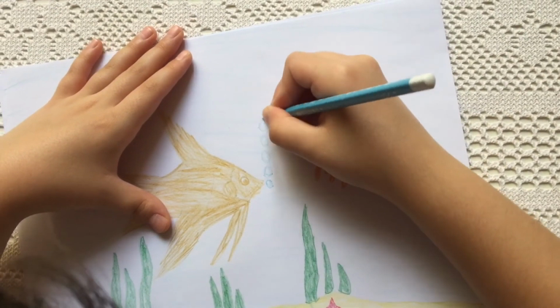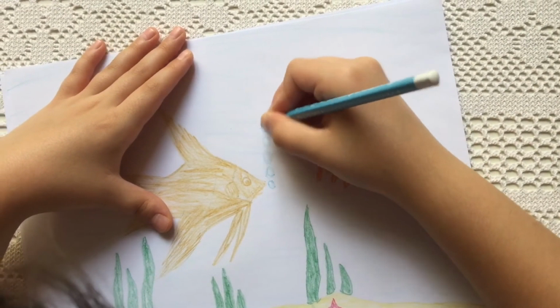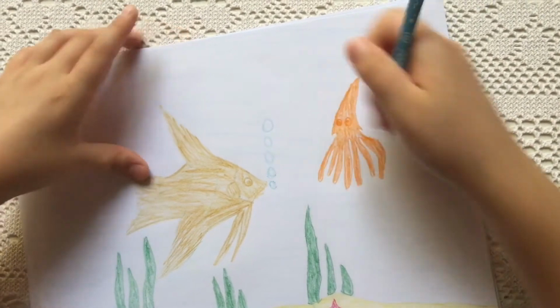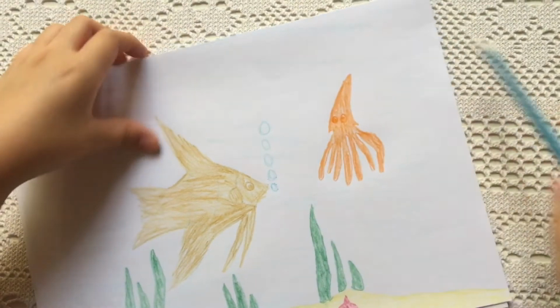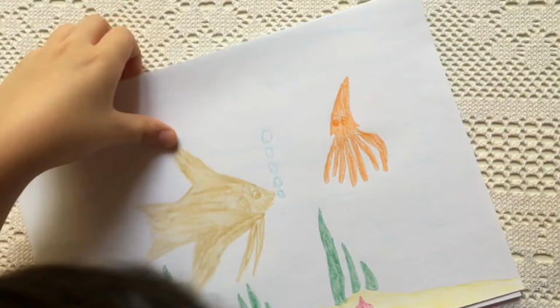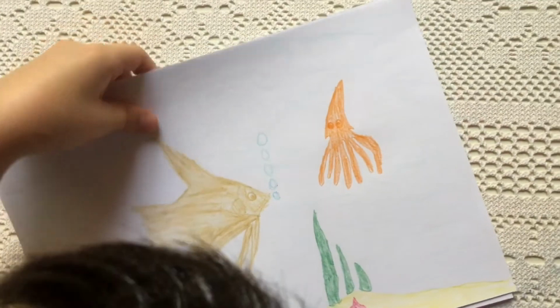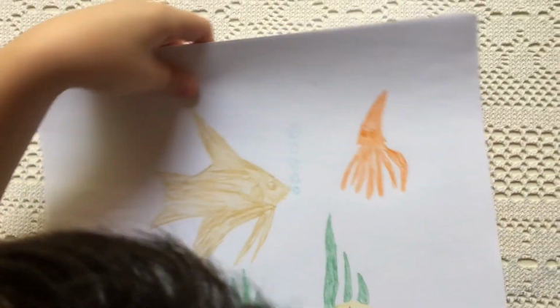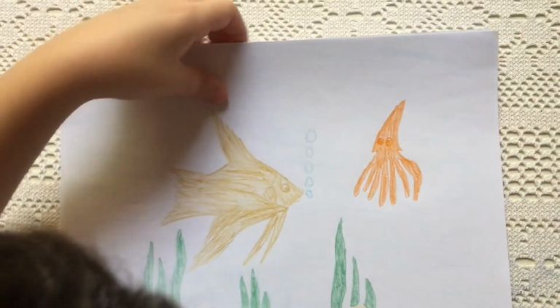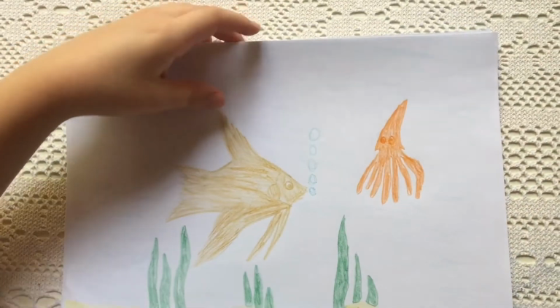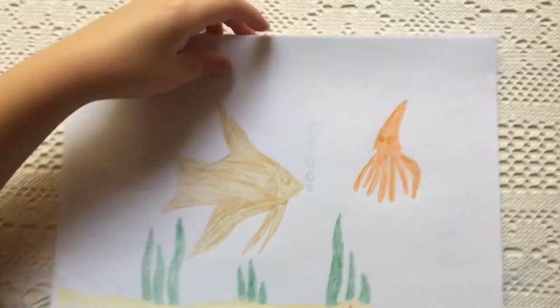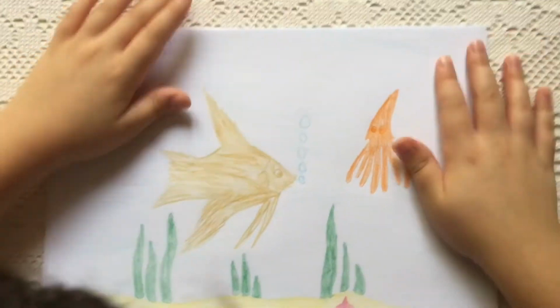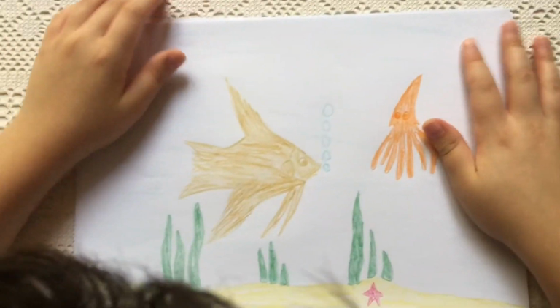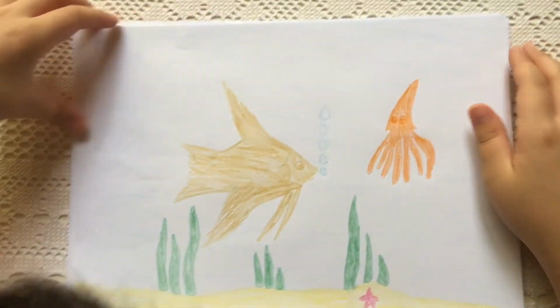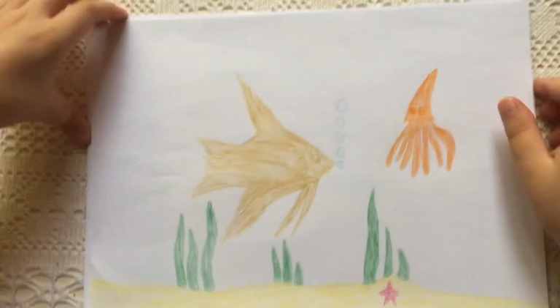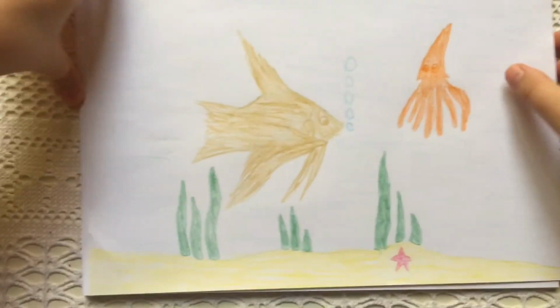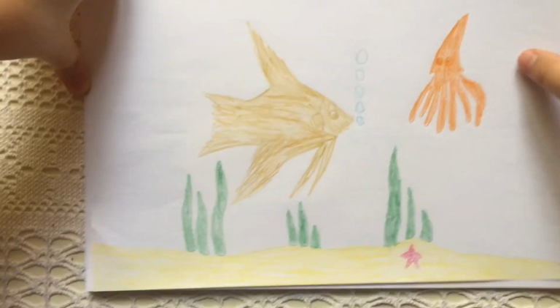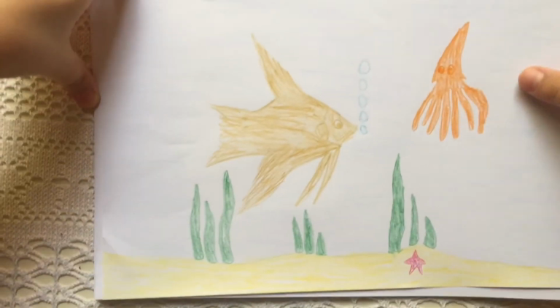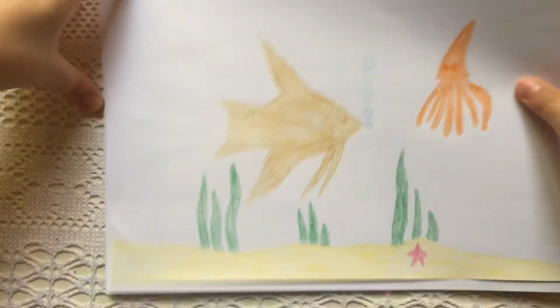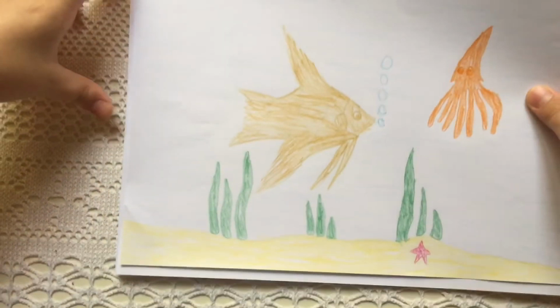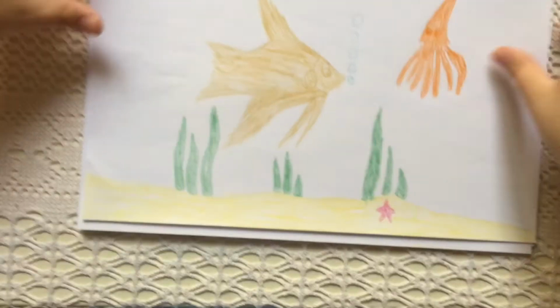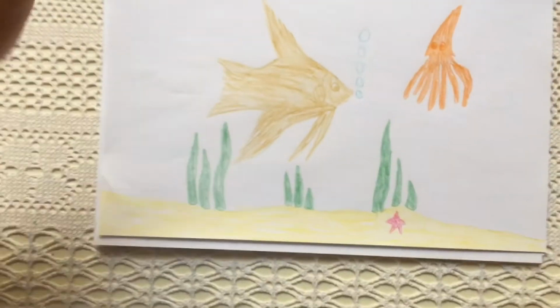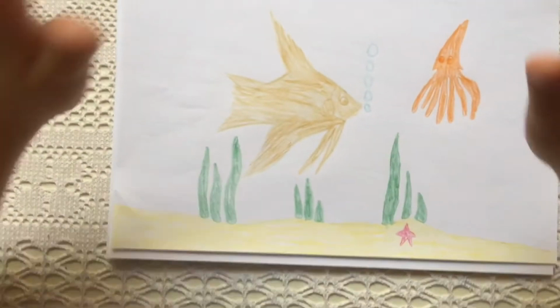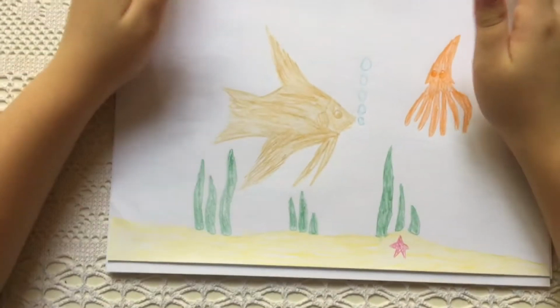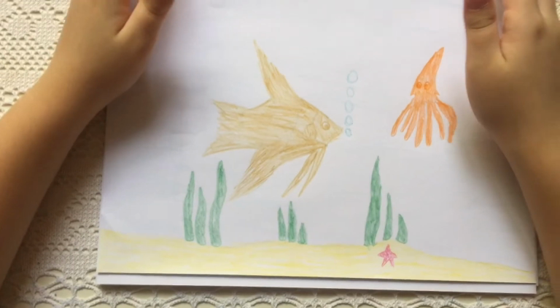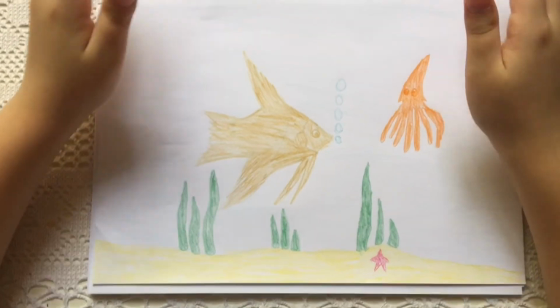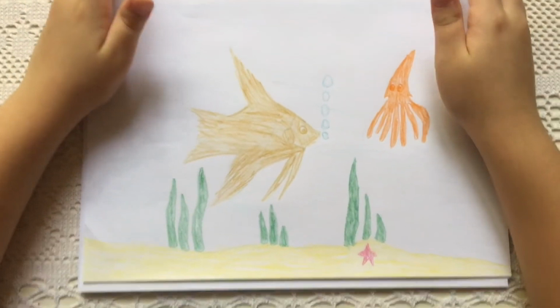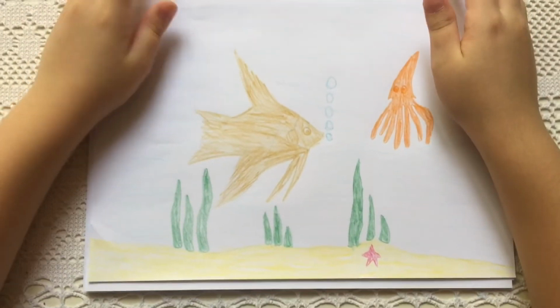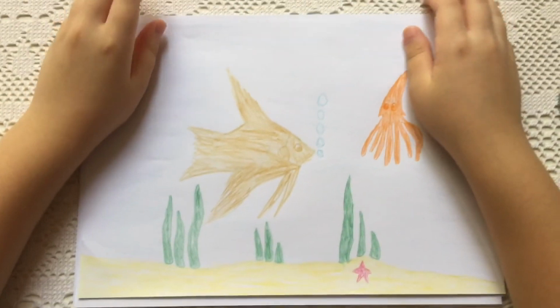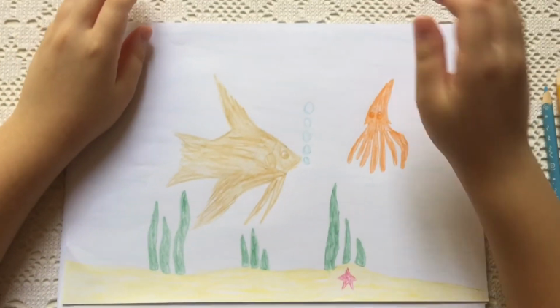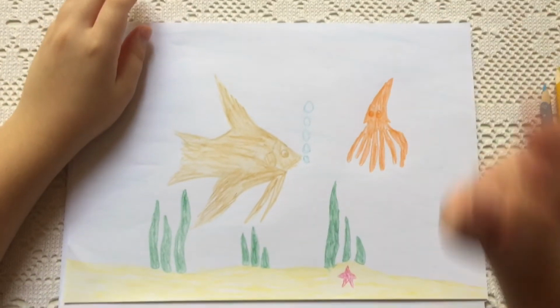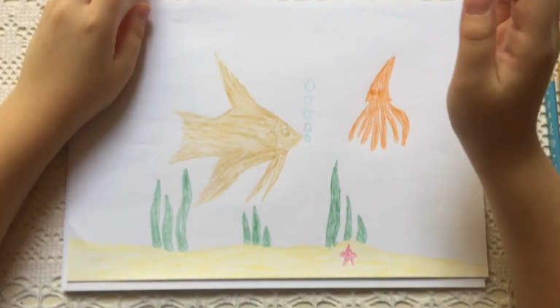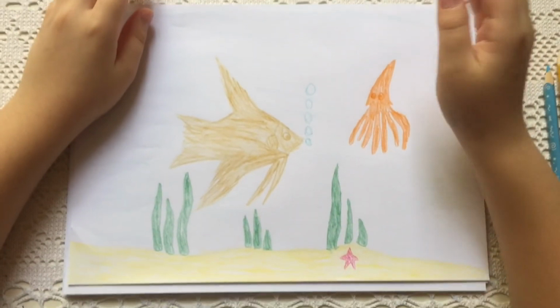Now you are done drawing the angelfish. That's the end — thank you for watching and see you soon.